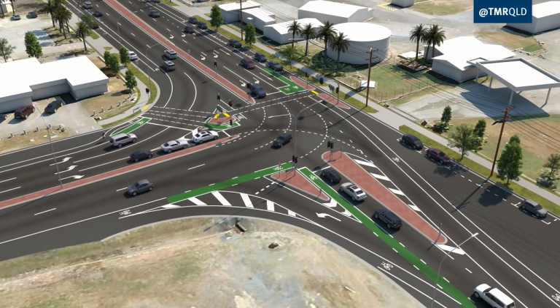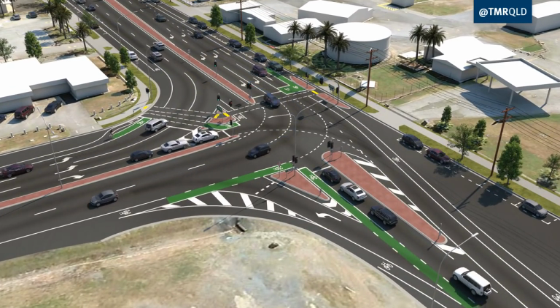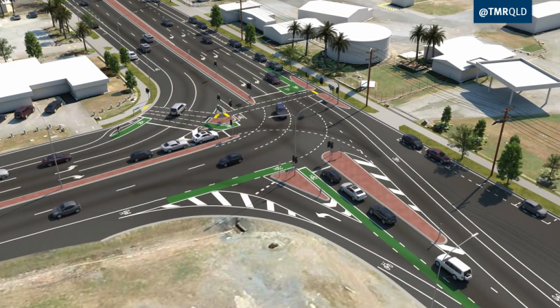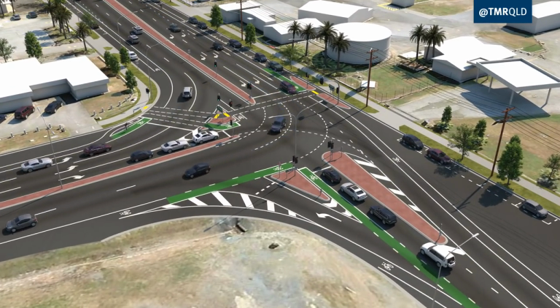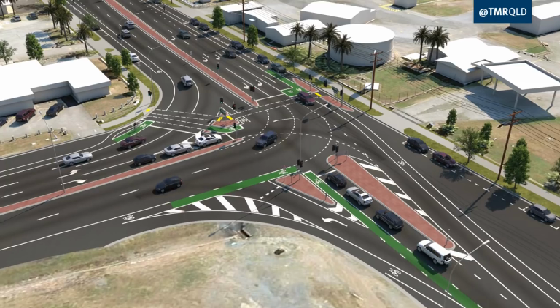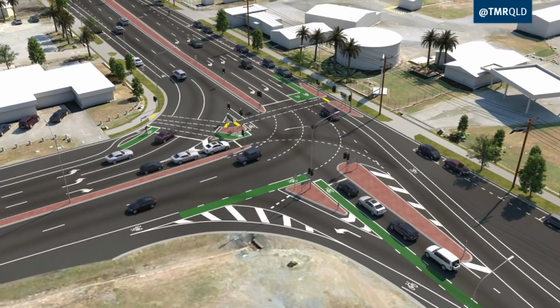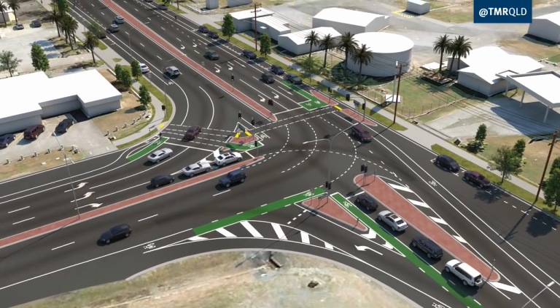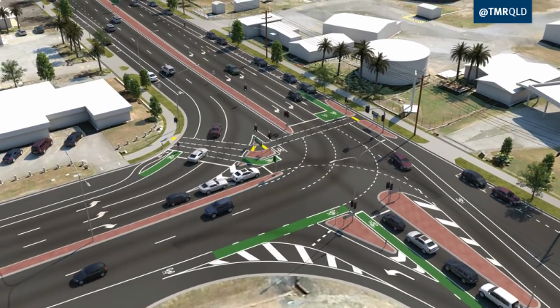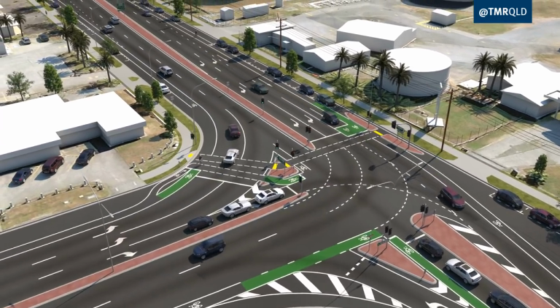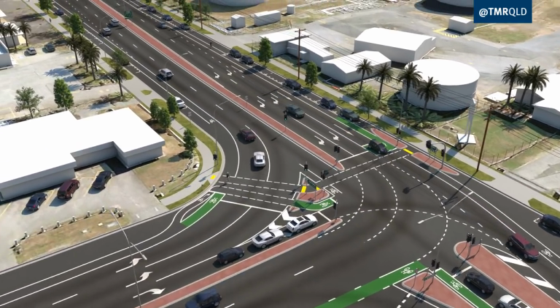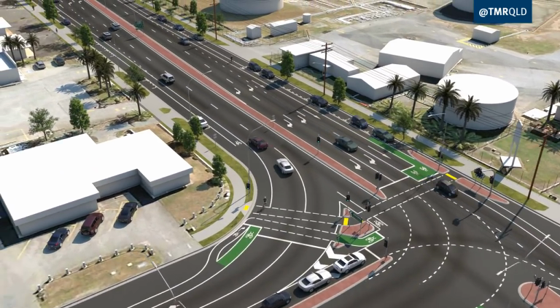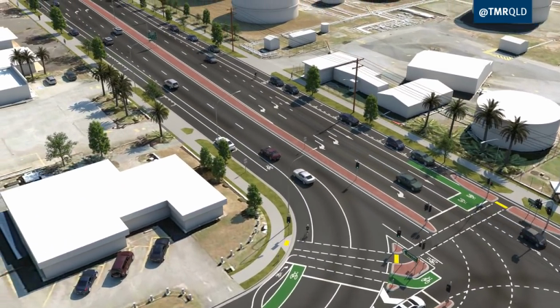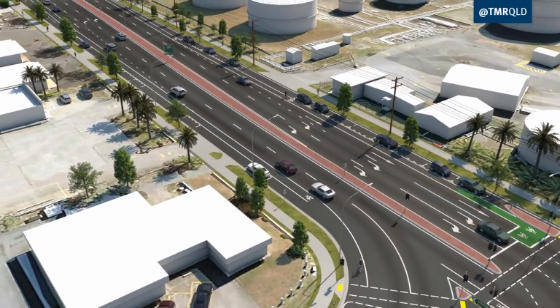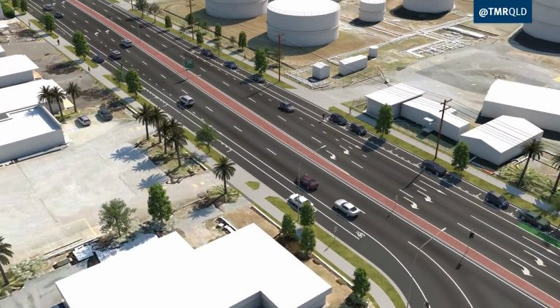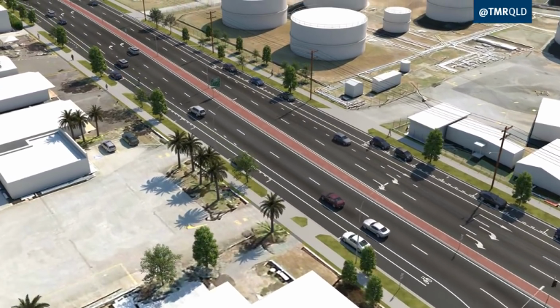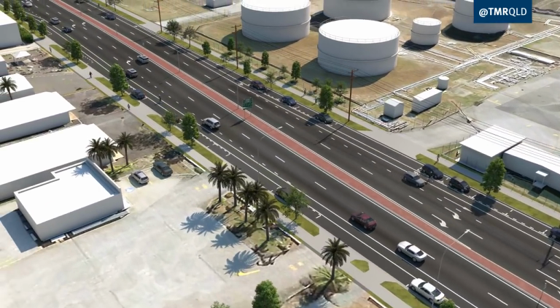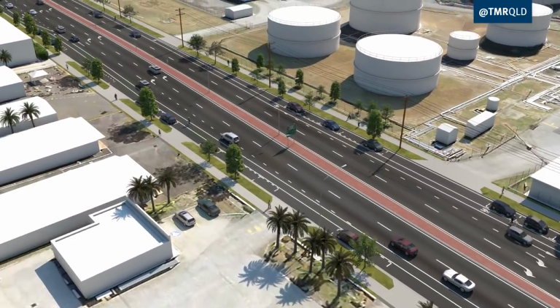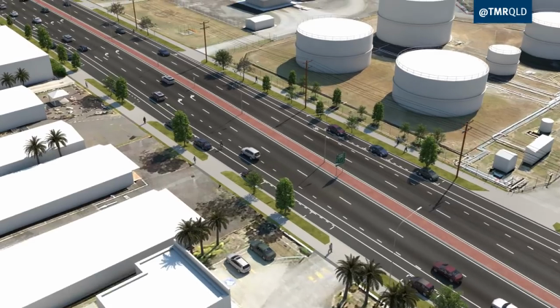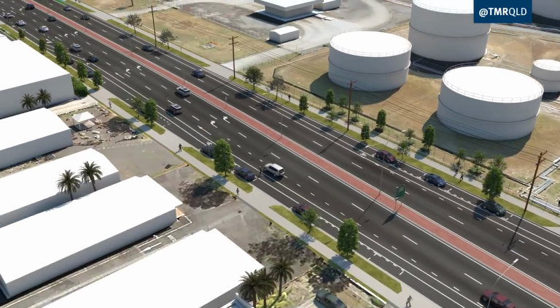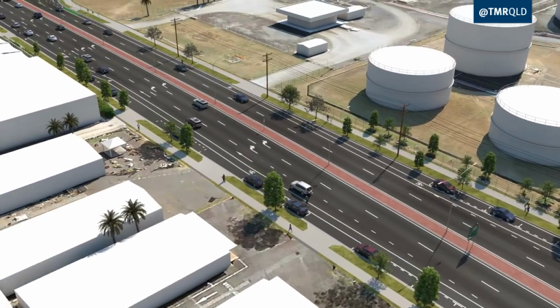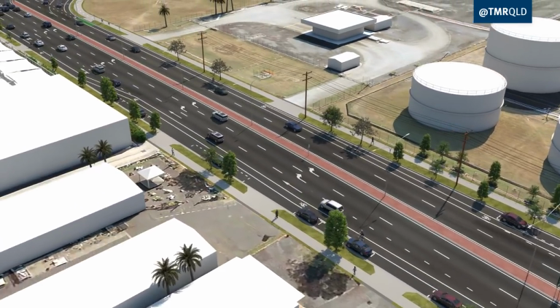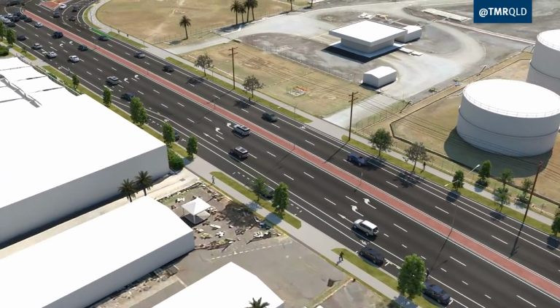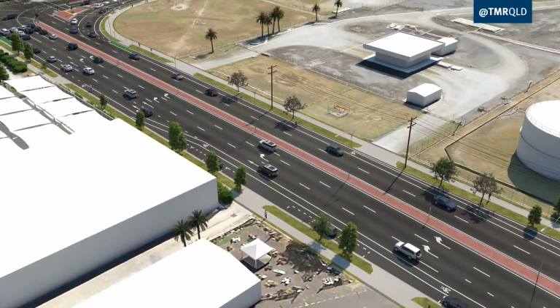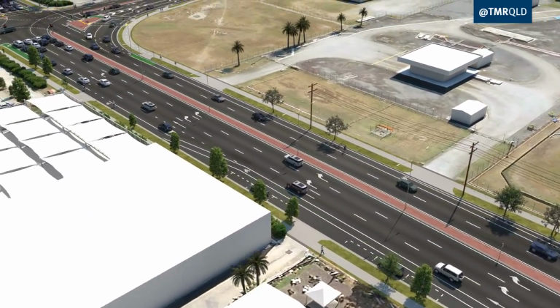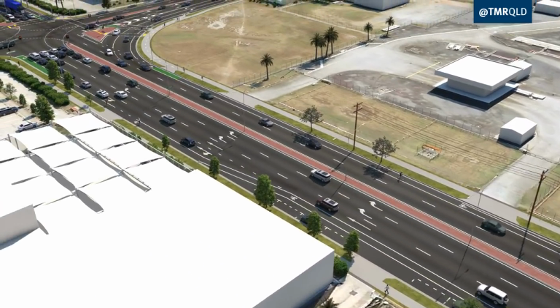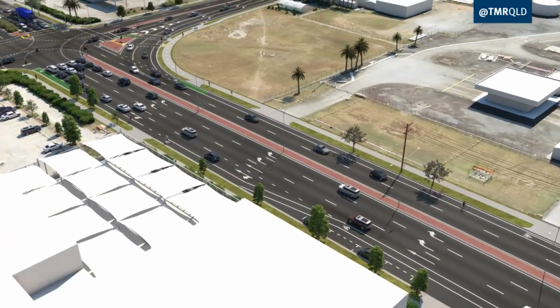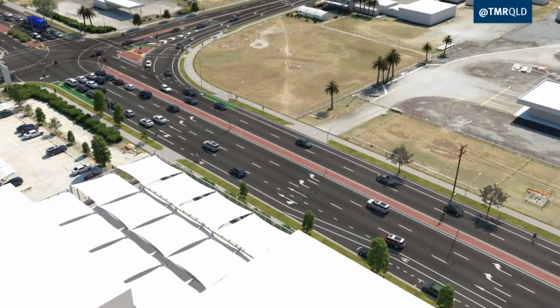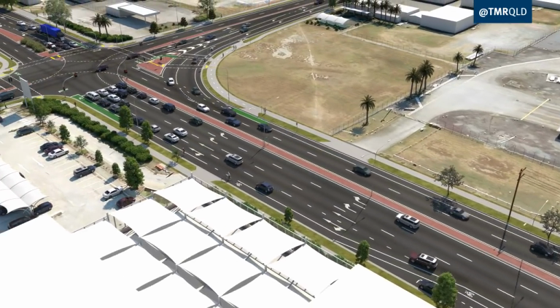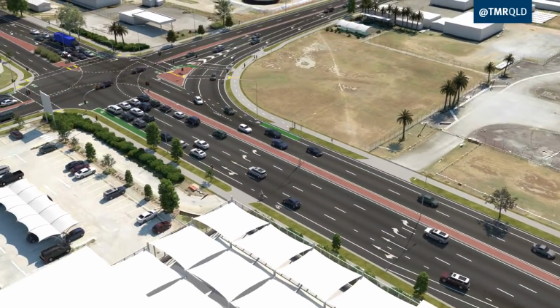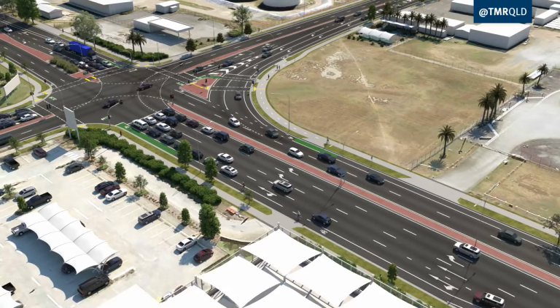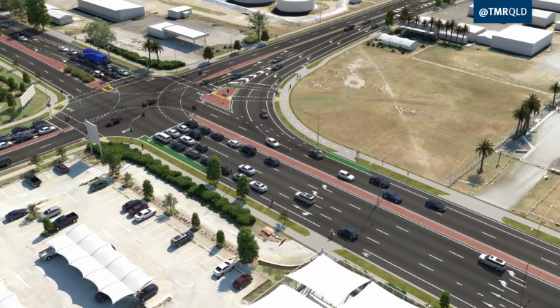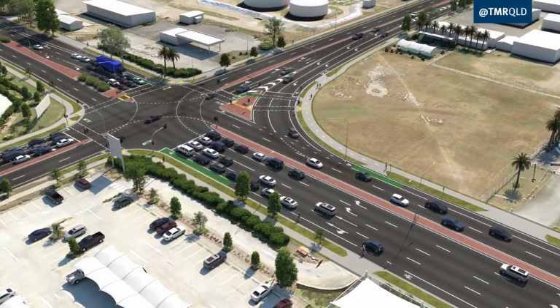Work from Comport Street to Kenney Street includes an upgrade of the existing roundabout at Draper Street and Kenney Street to a signalised intersection, with a new double left turn for outbound traffic.